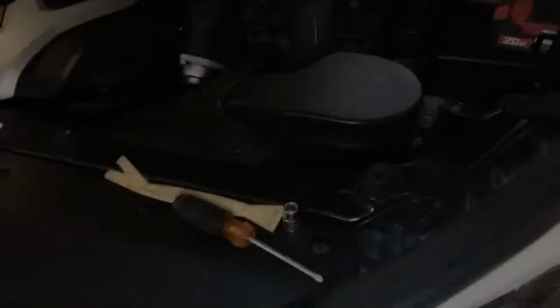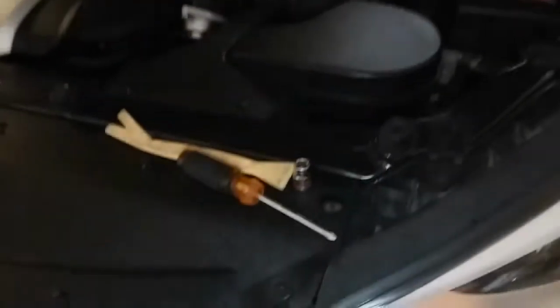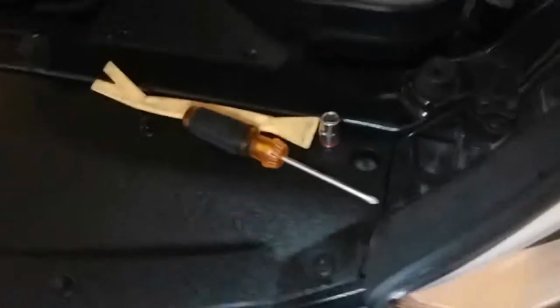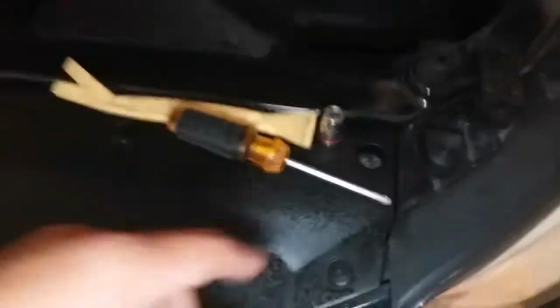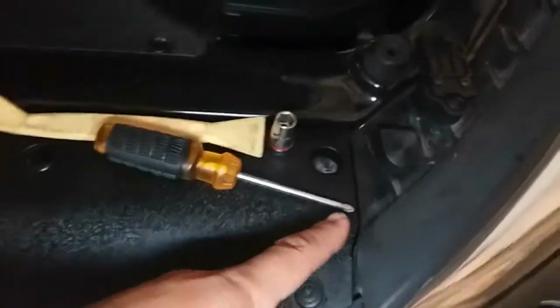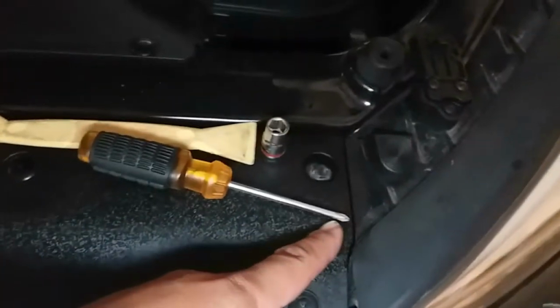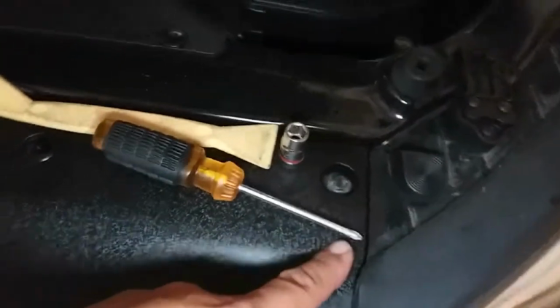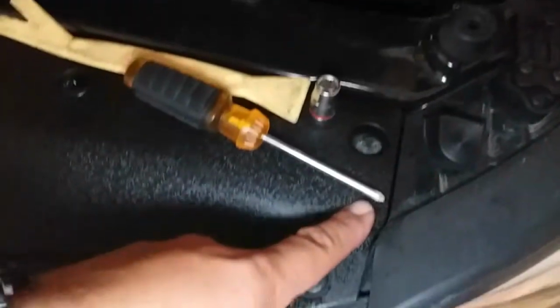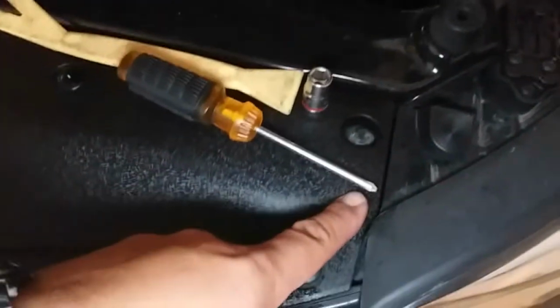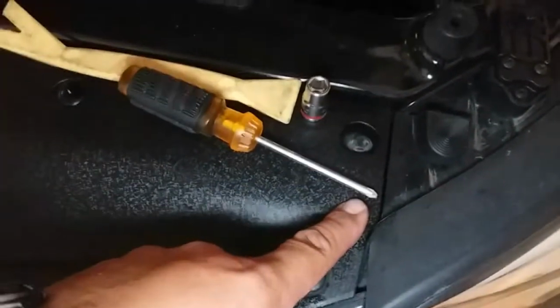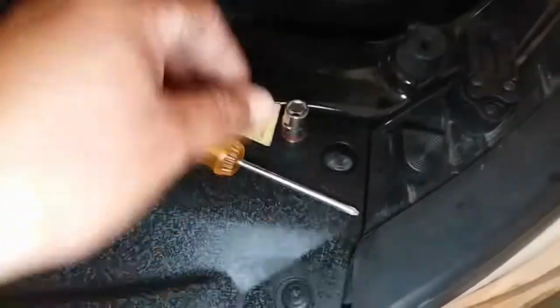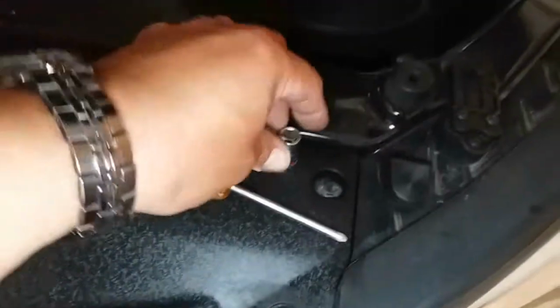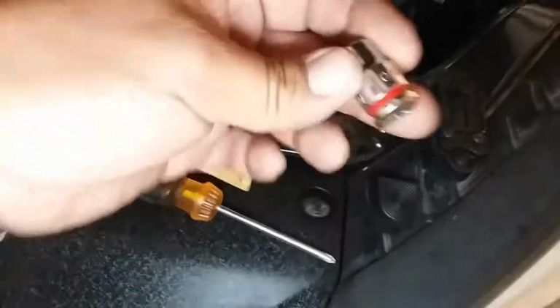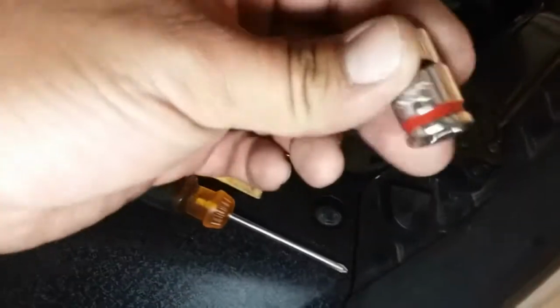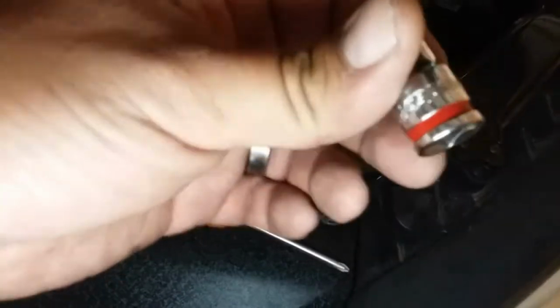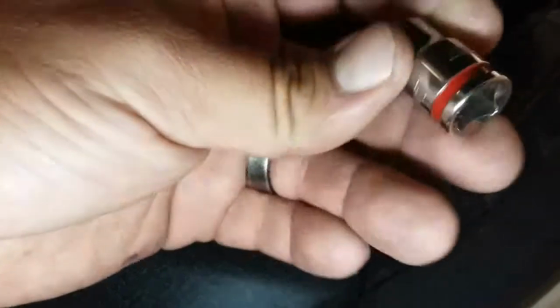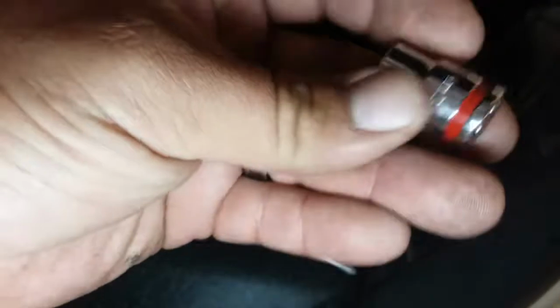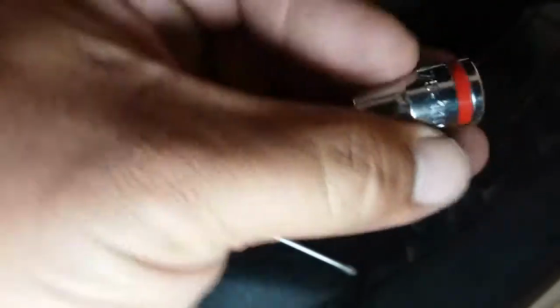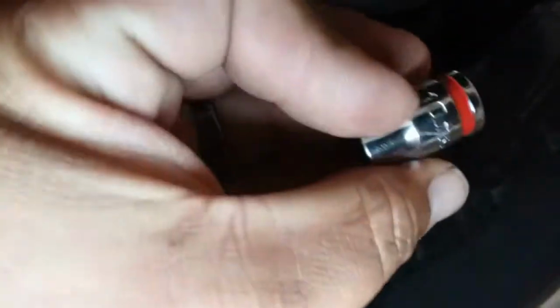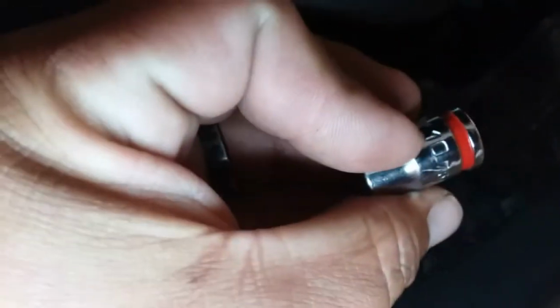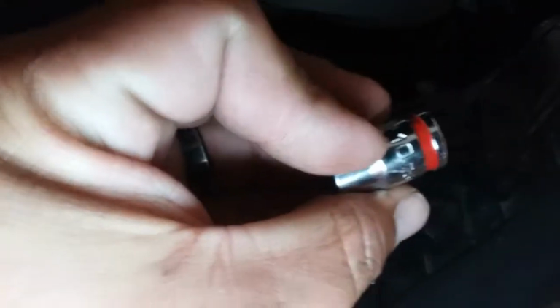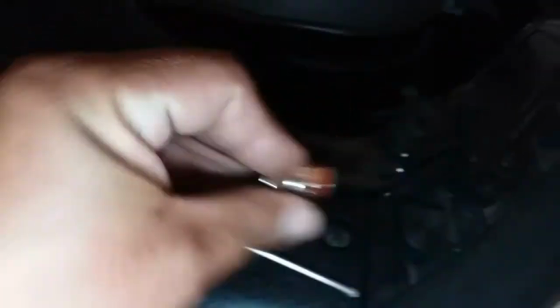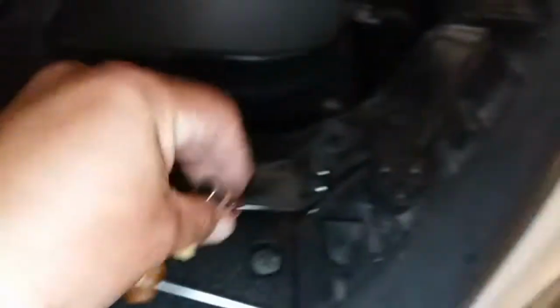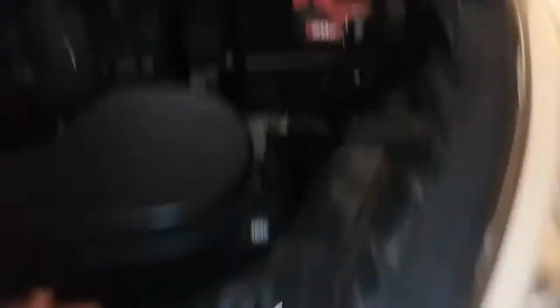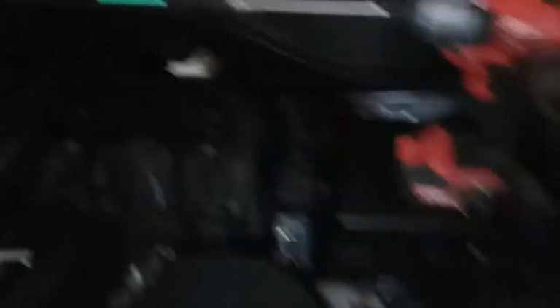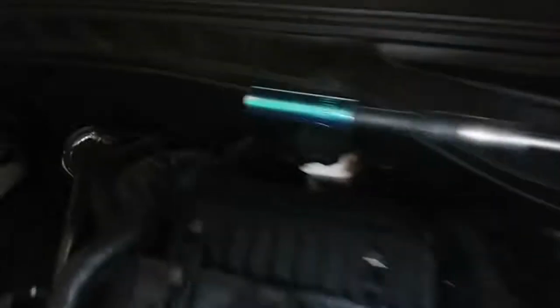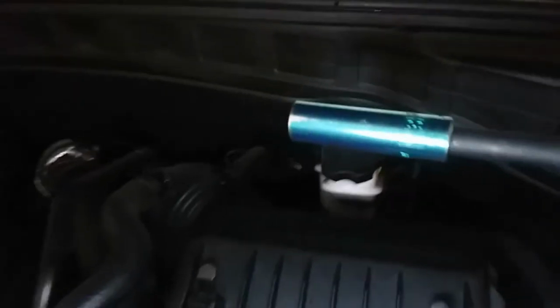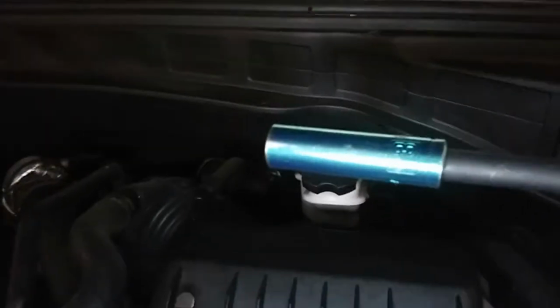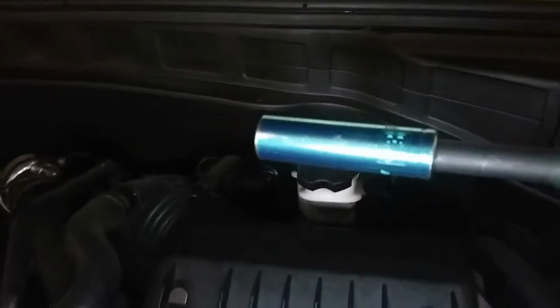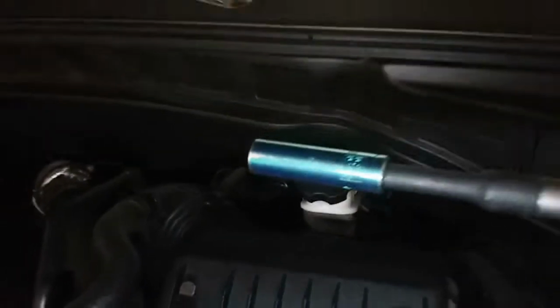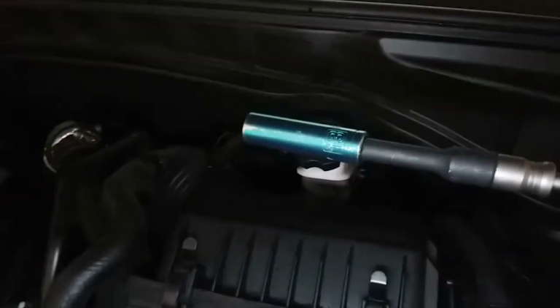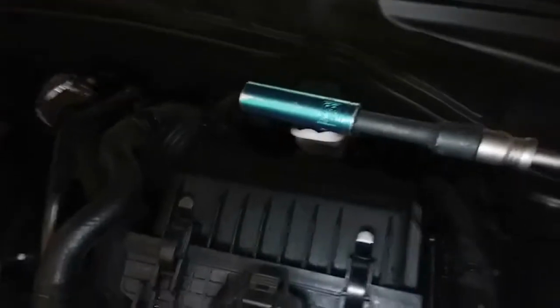The tools you're going to need are a Phillips screwdriver, a 10 millimeter socket, and a 13 millimeter to get the battery strap.